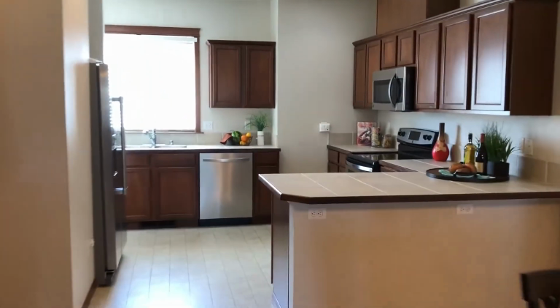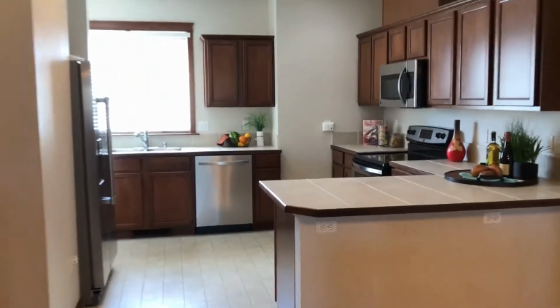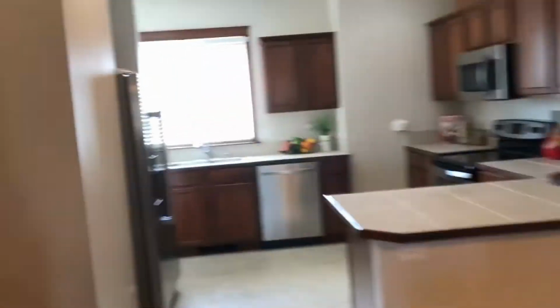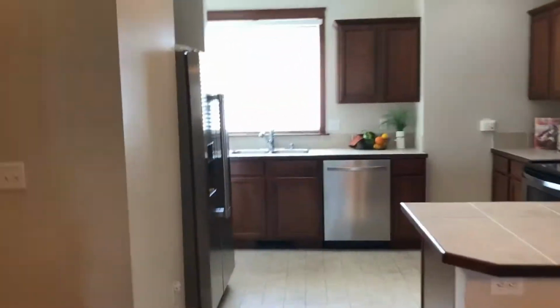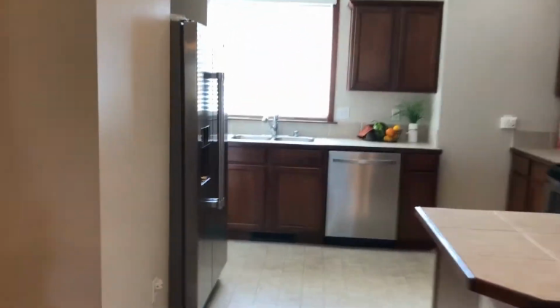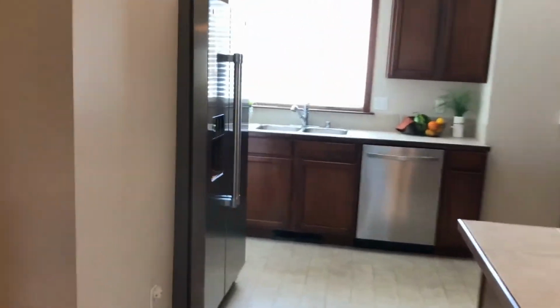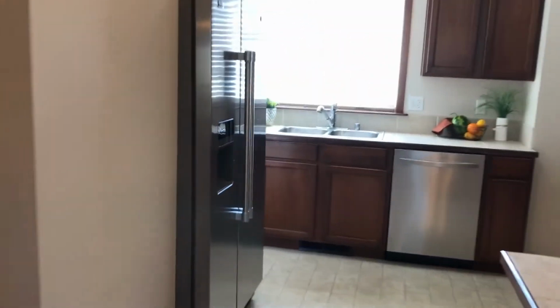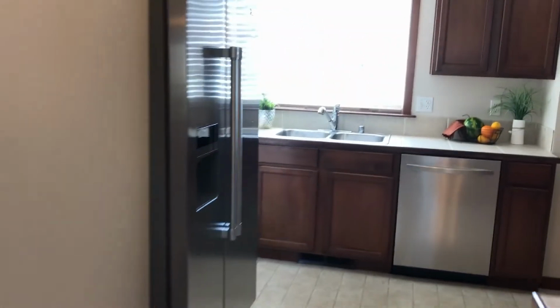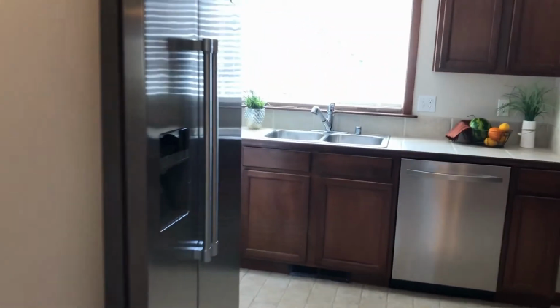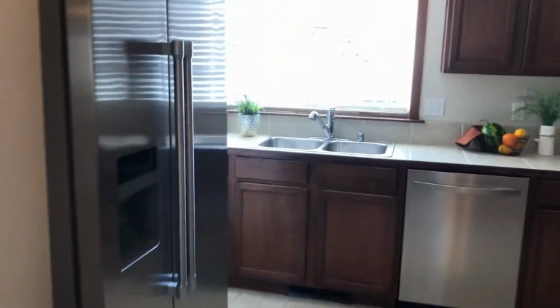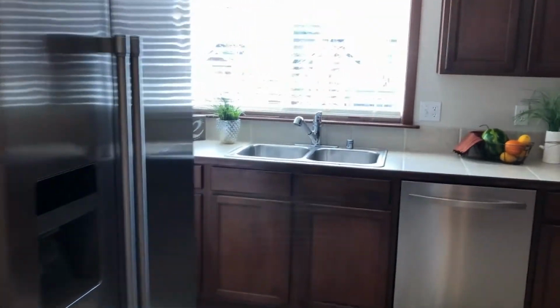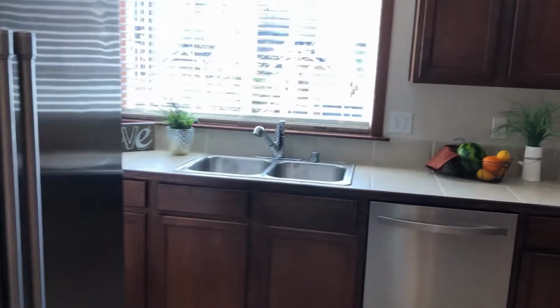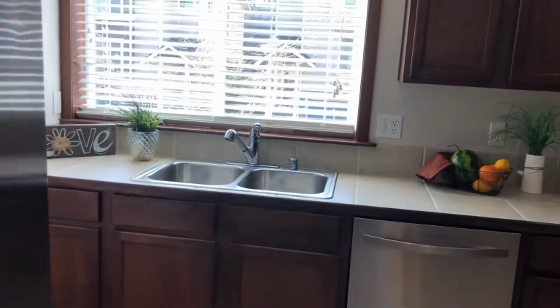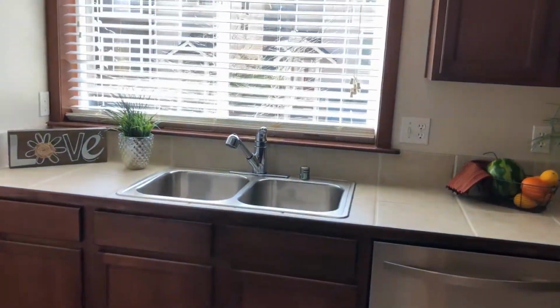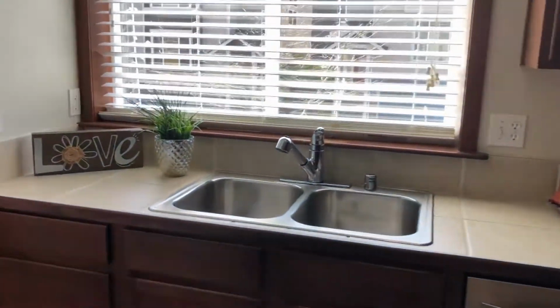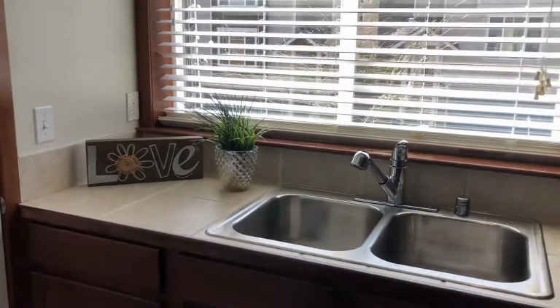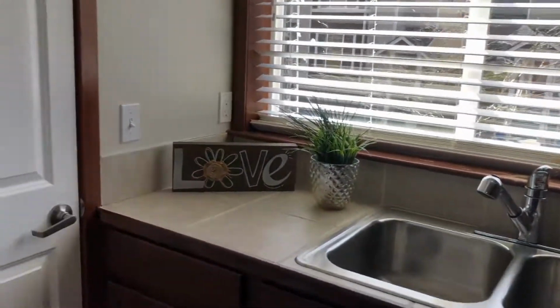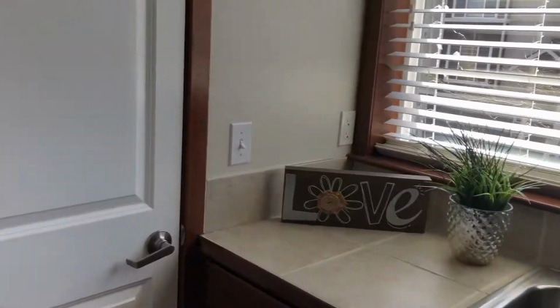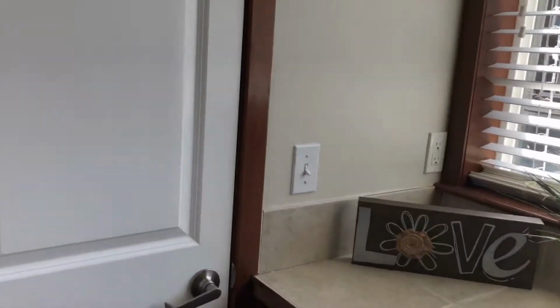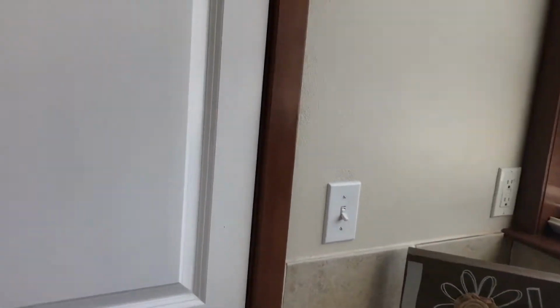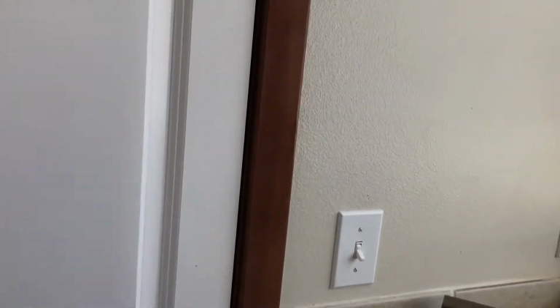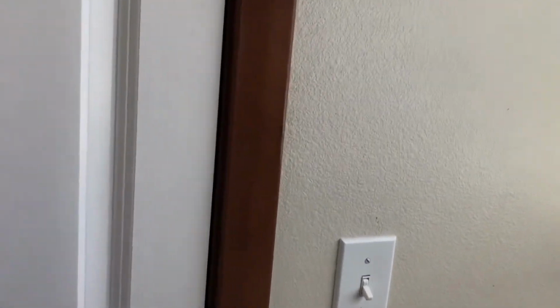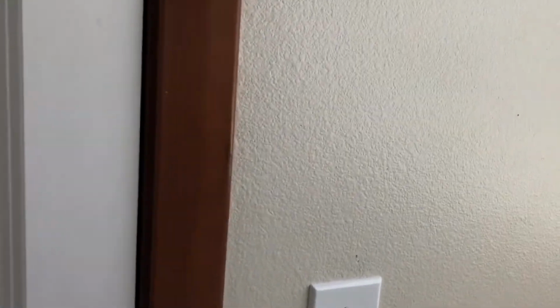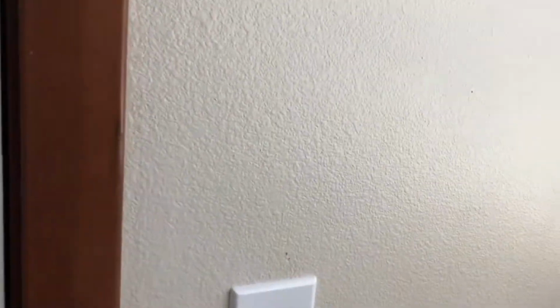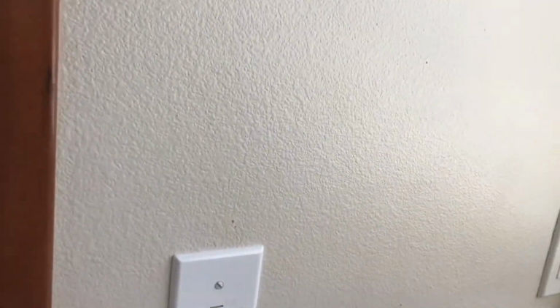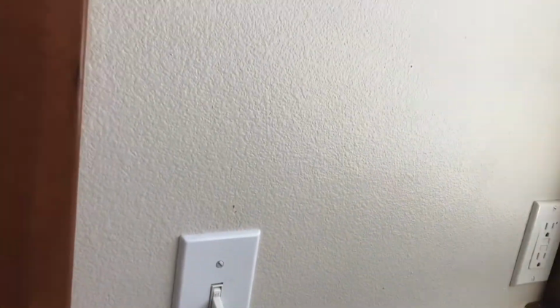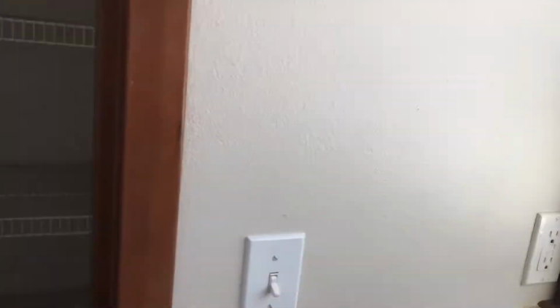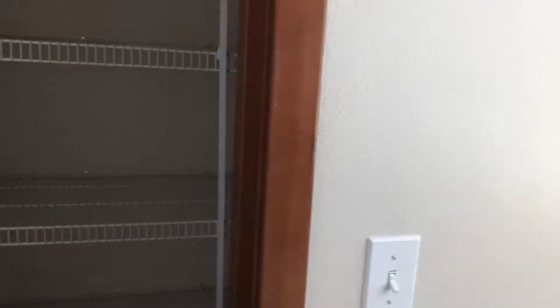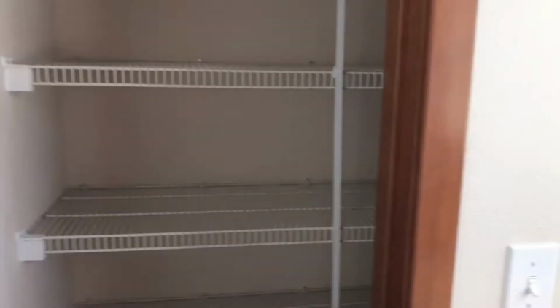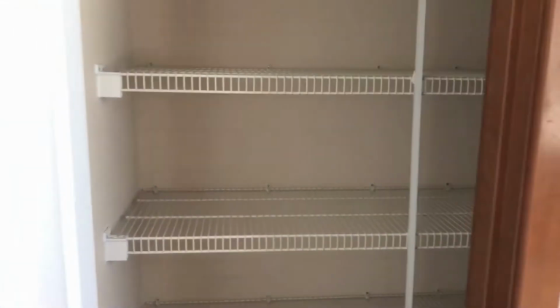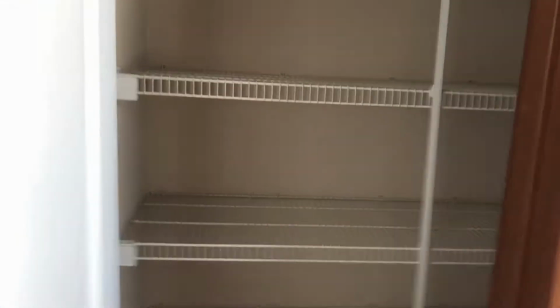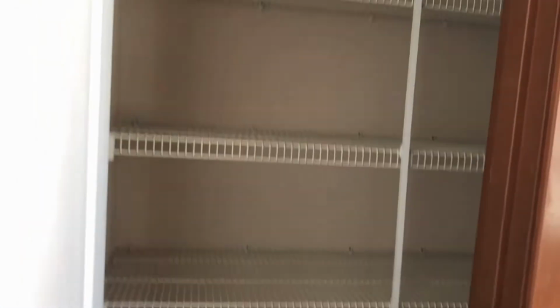The refrigerator does stay. And if you look over here, kind of hidden, we've got the pantry.